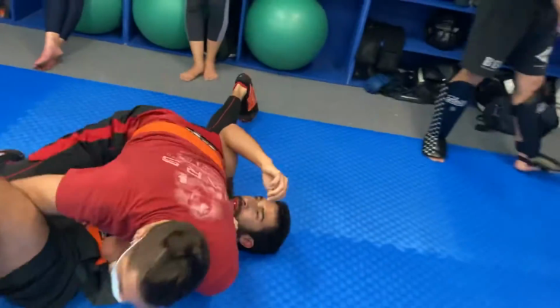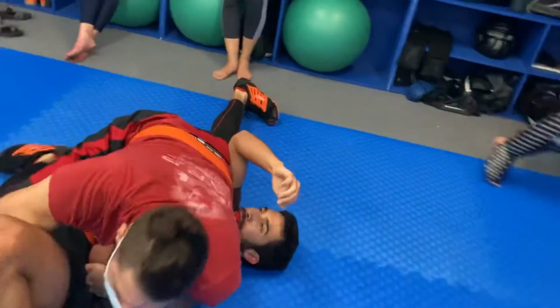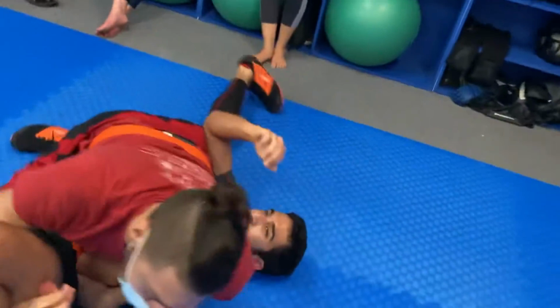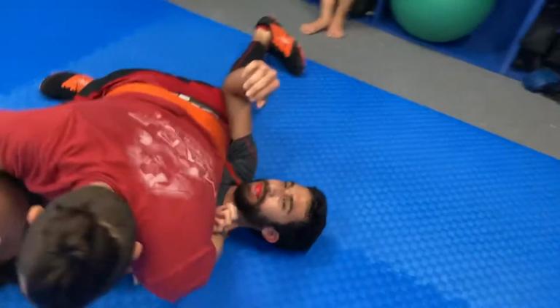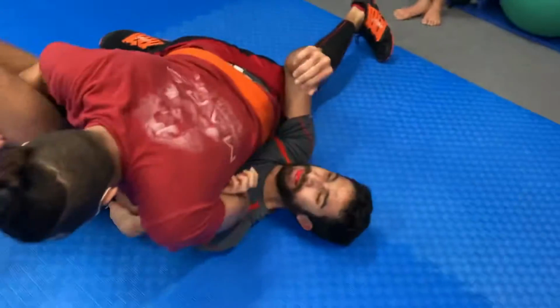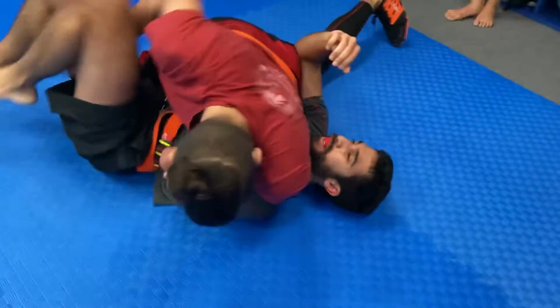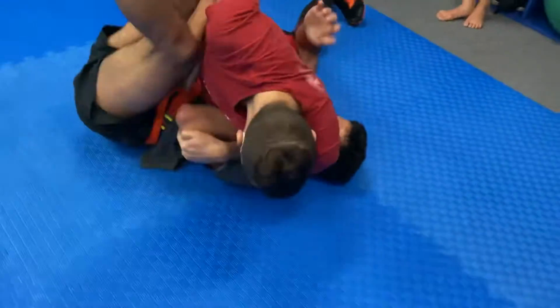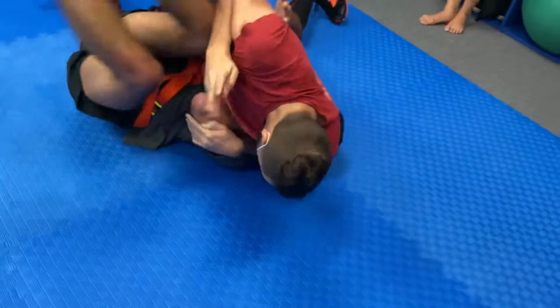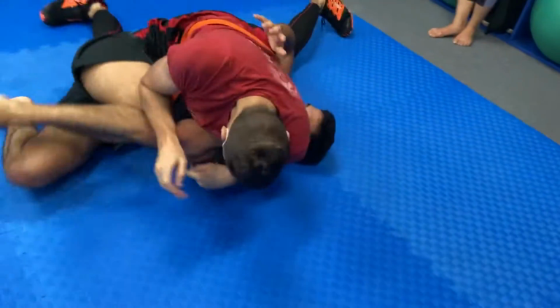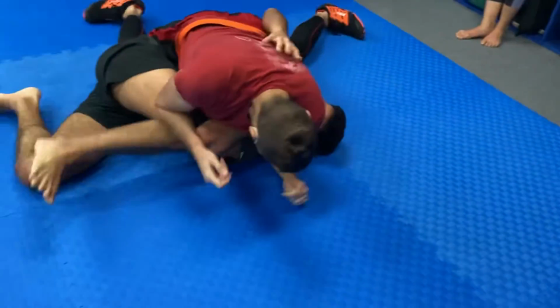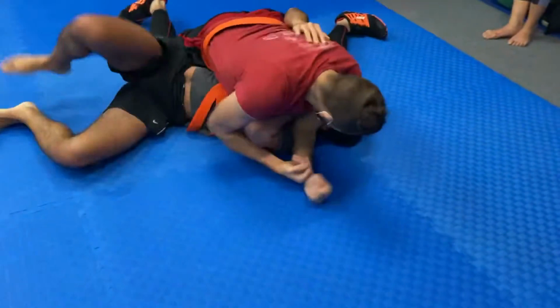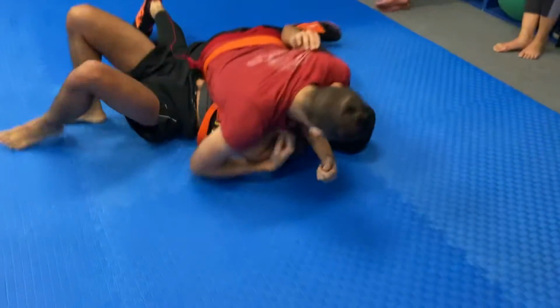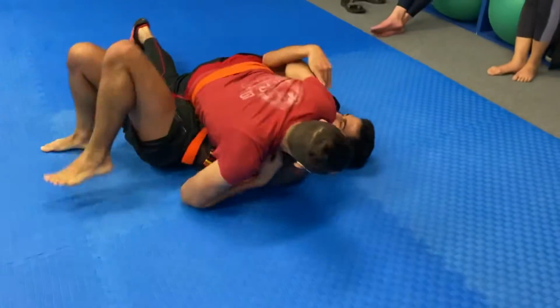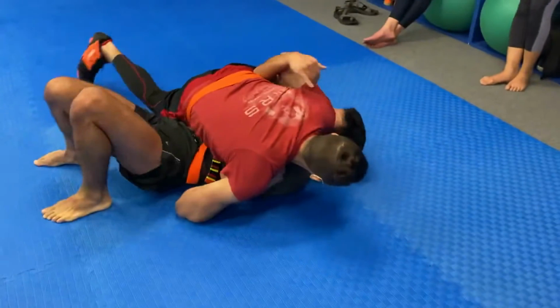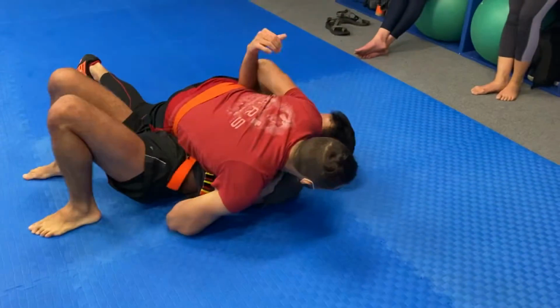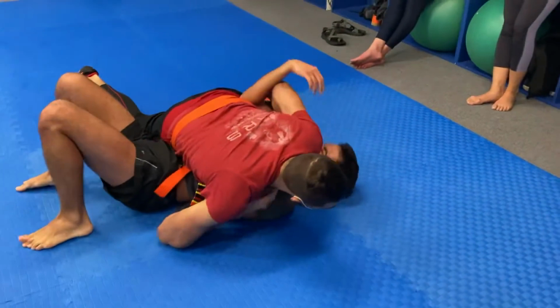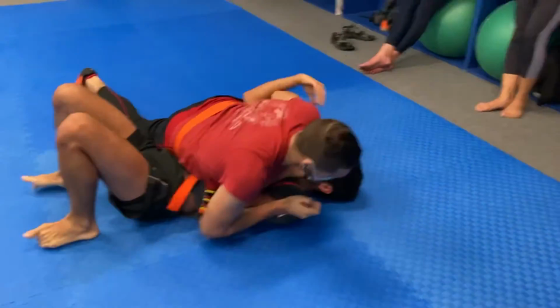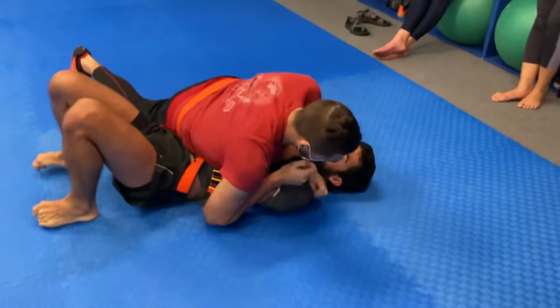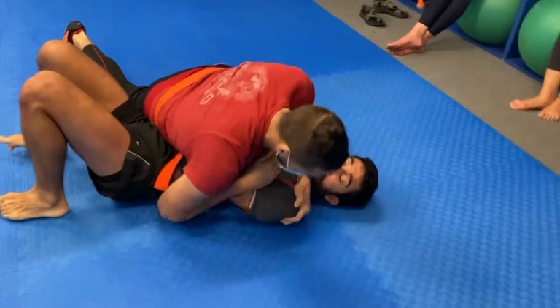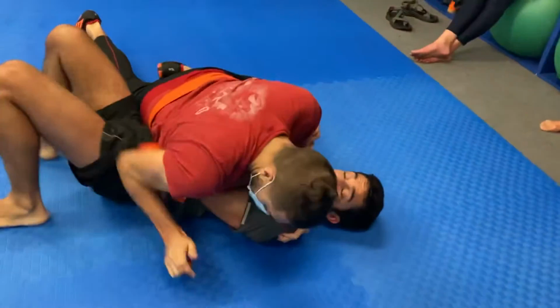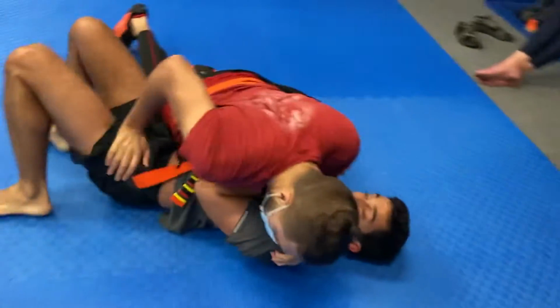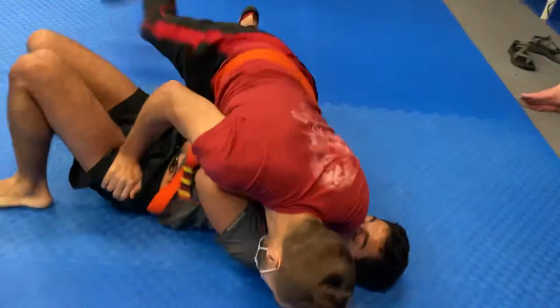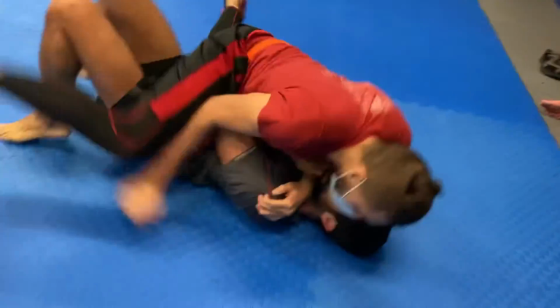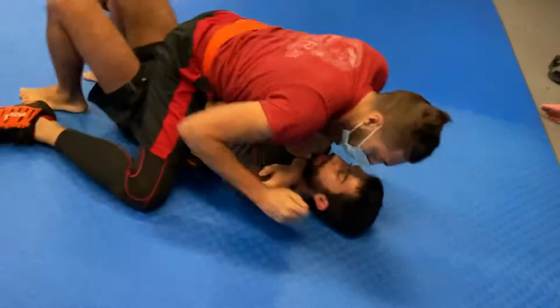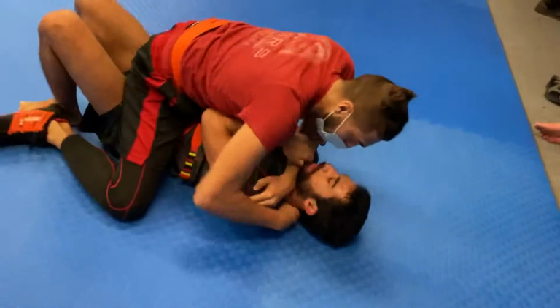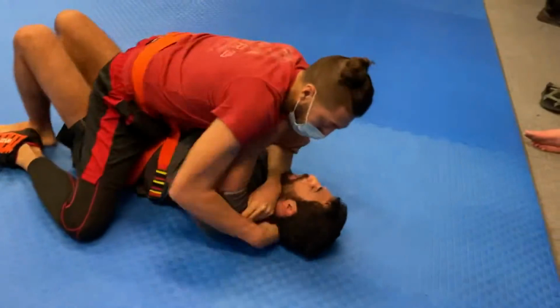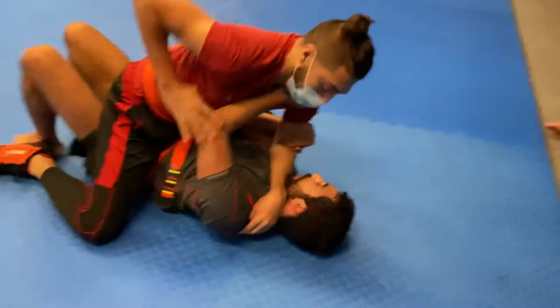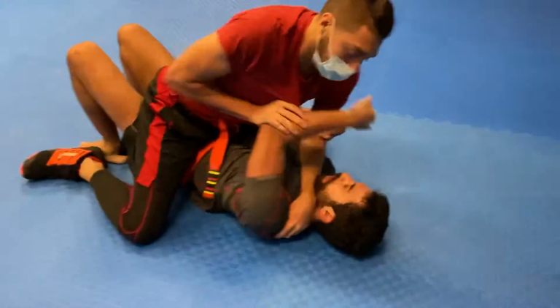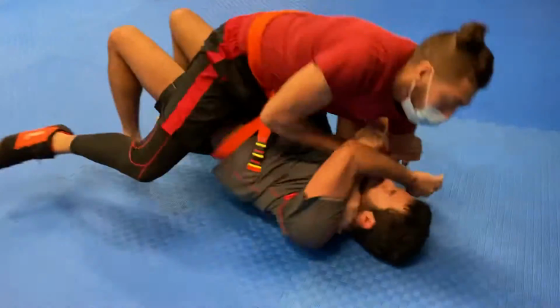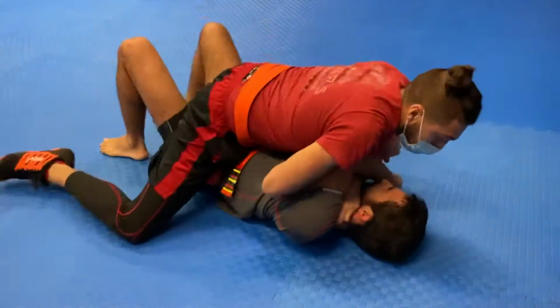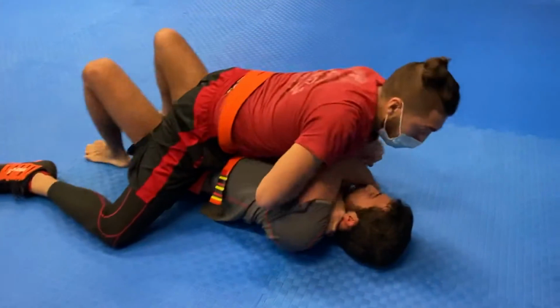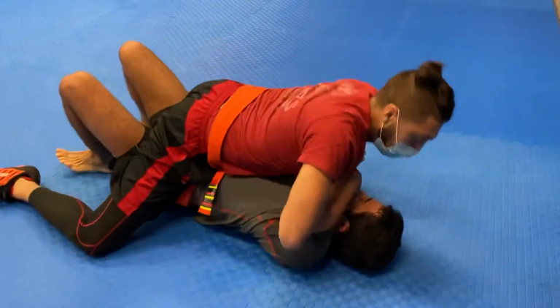Start that shrimp right away, start facing him, get your arm in there, you go, keep a knee up — he's coming around. Bridge a little, shrimp a little, Marcus. Bridge a little, shrimp a little. There you go, always check...